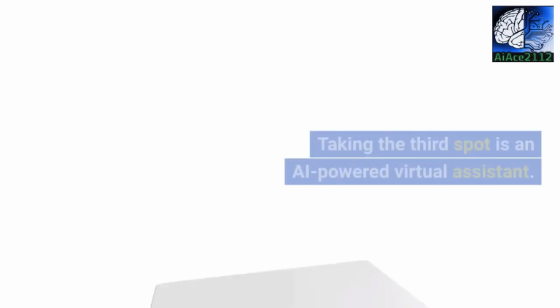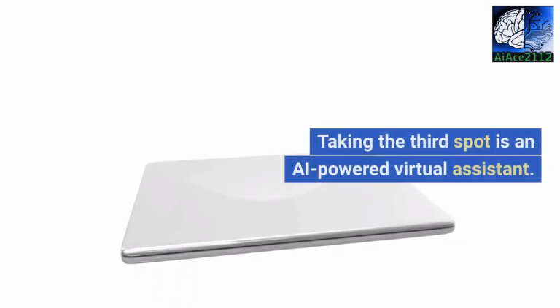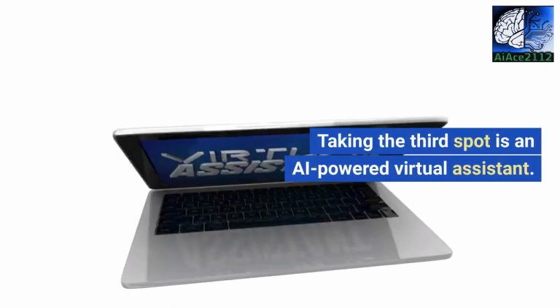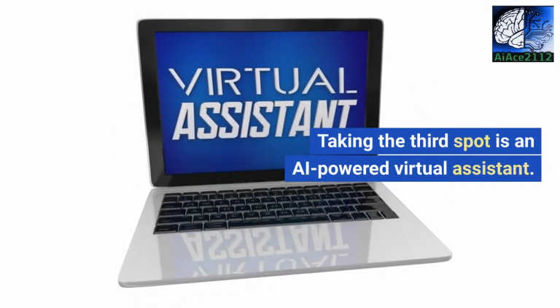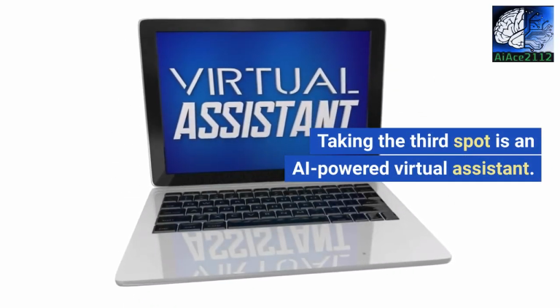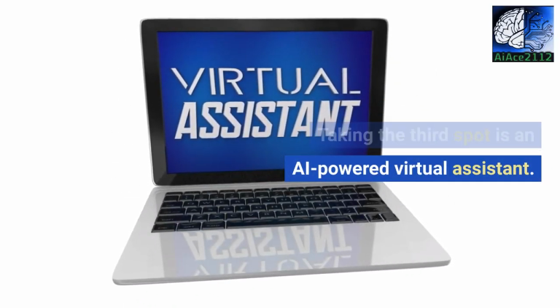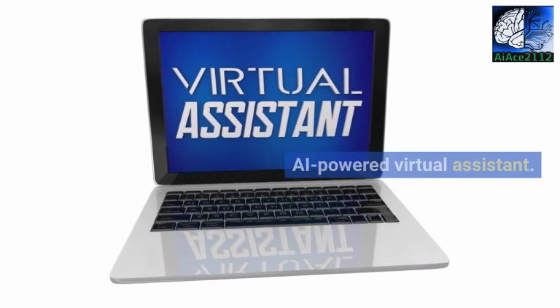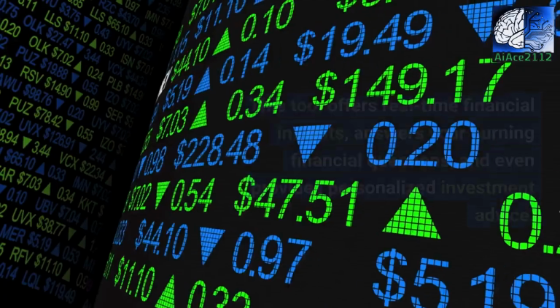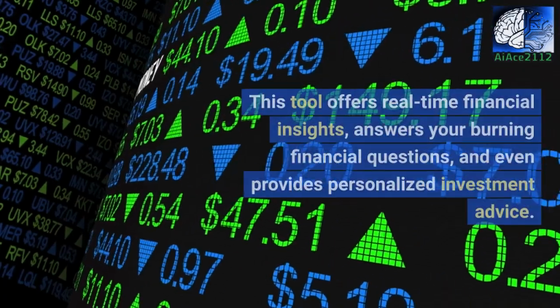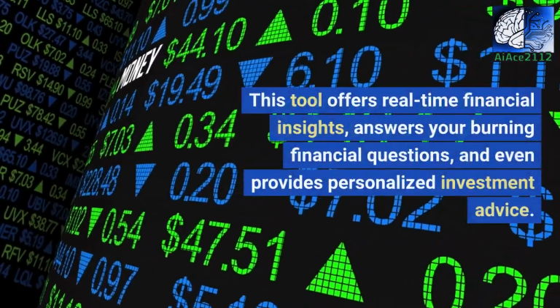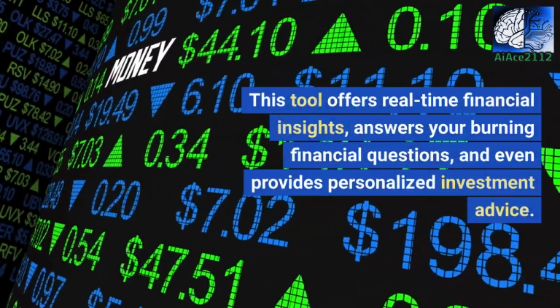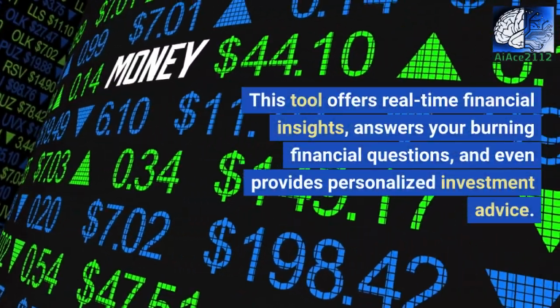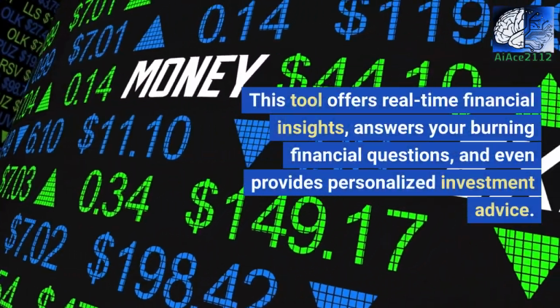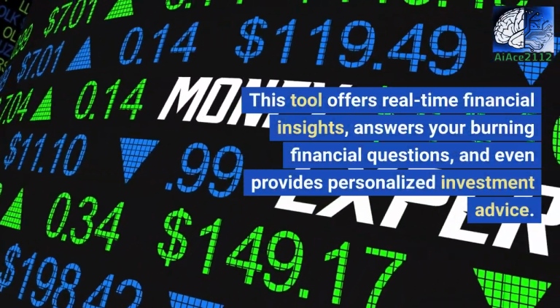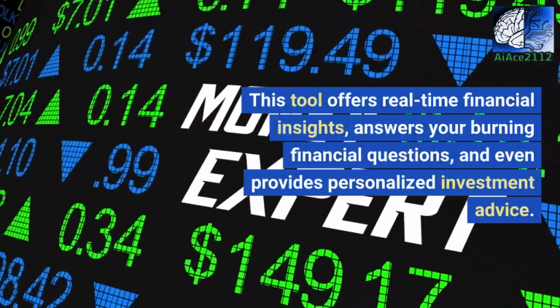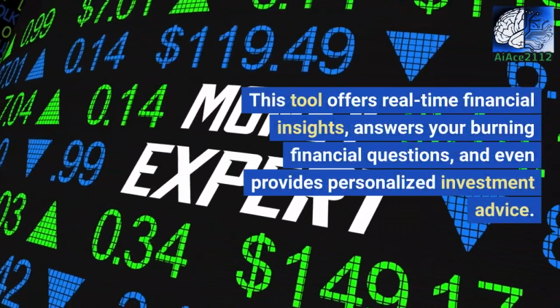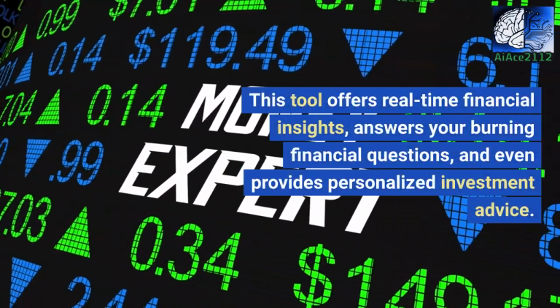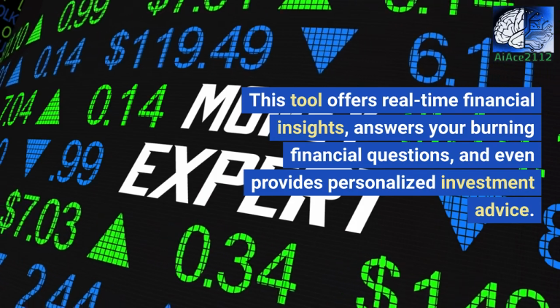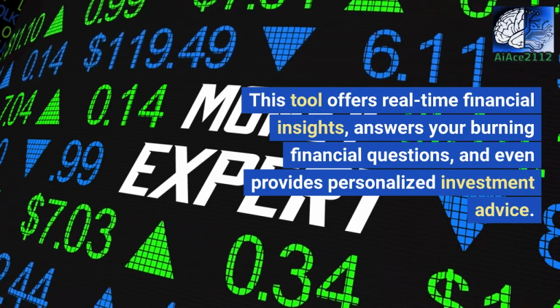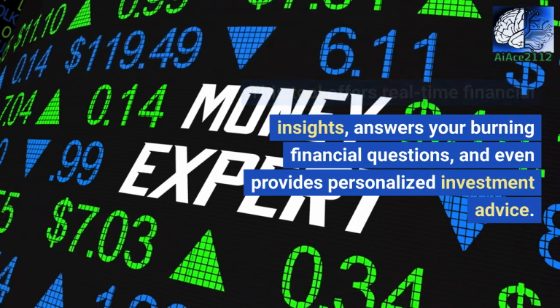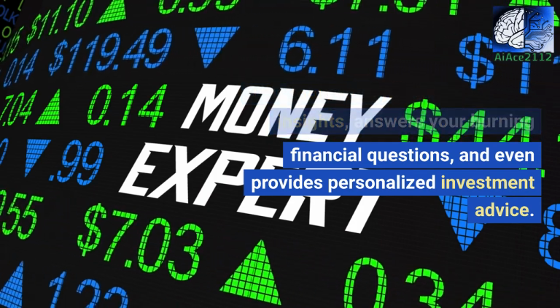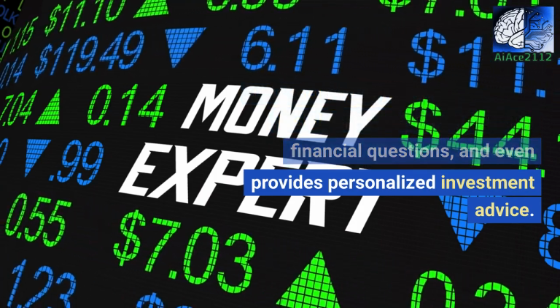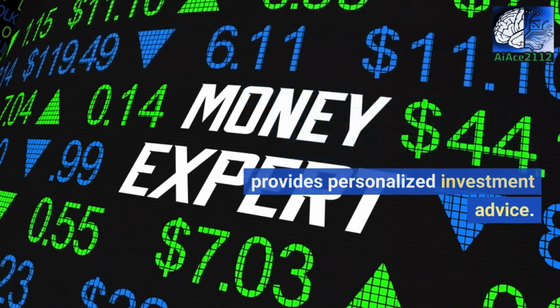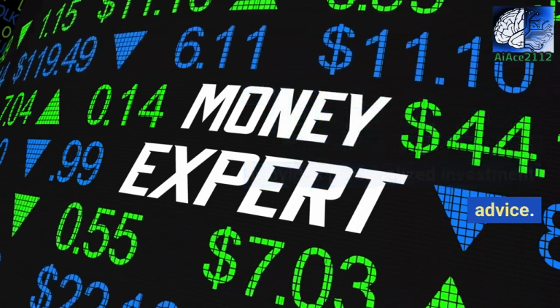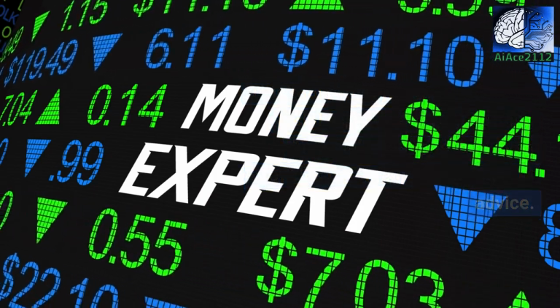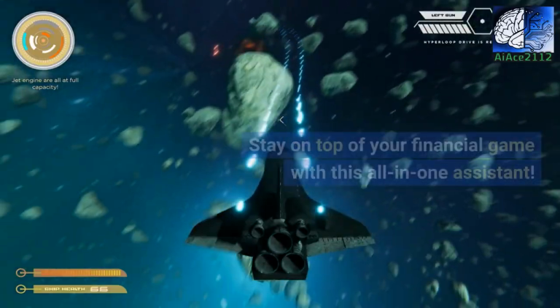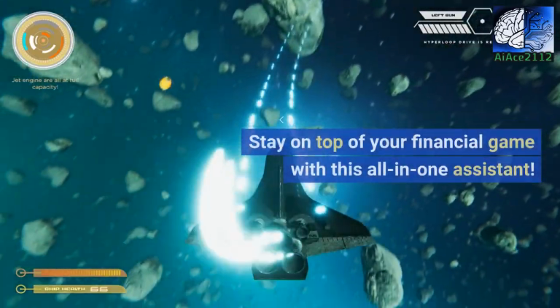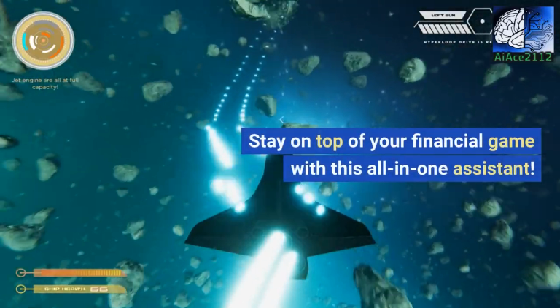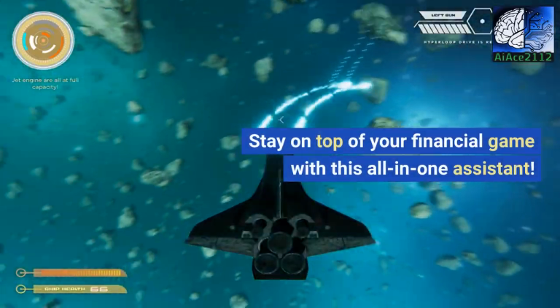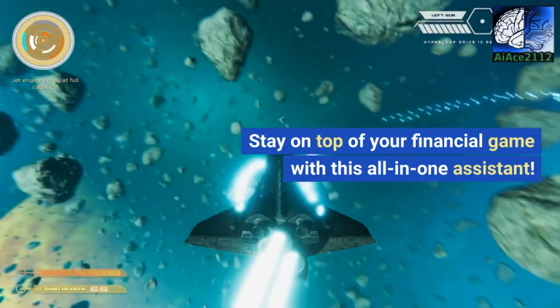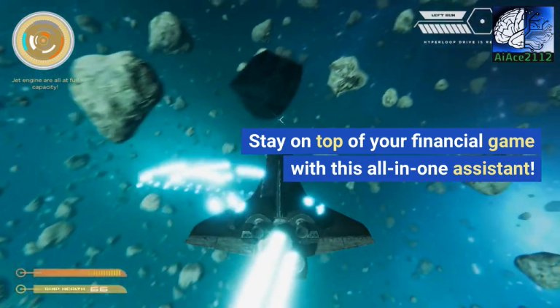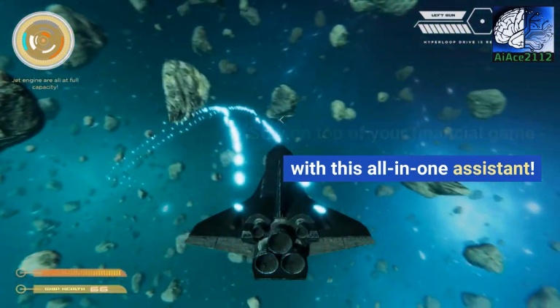Taking the third spot is an AI-powered virtual assistant. This tool offers real-time financial insights, answers your burning financial questions, and even provides personalized investment advice. Stay on top of your financial game with this all-in-one assistant.